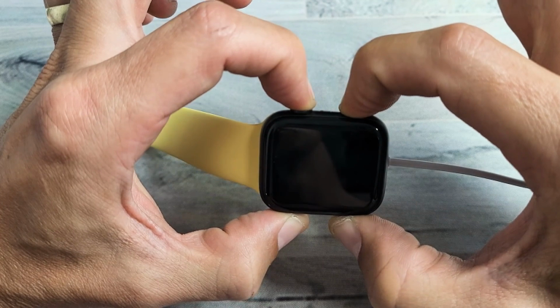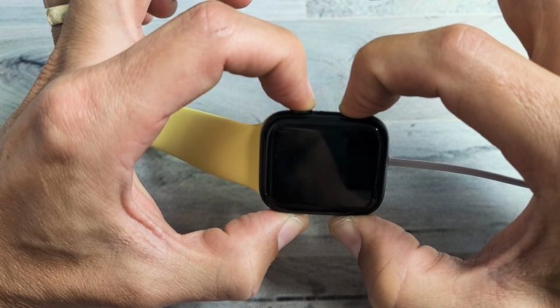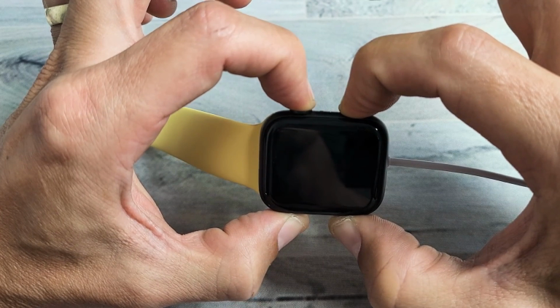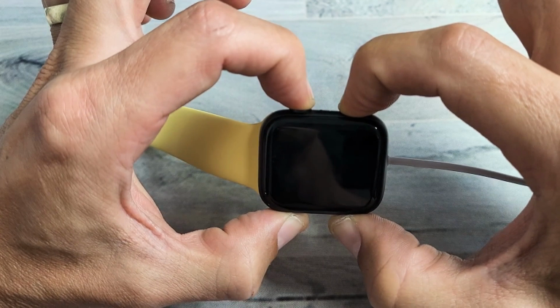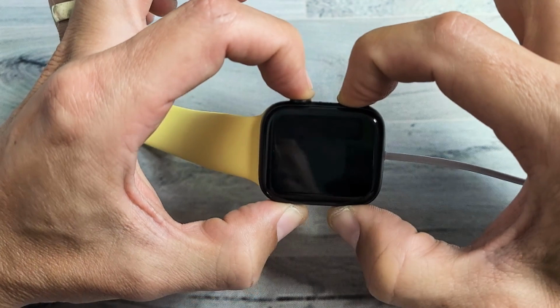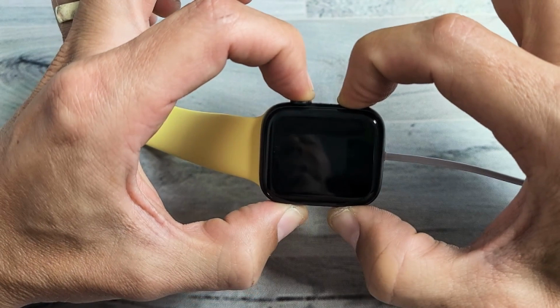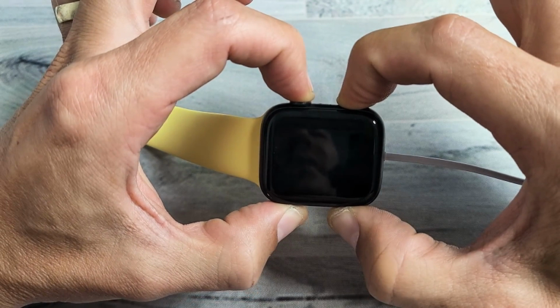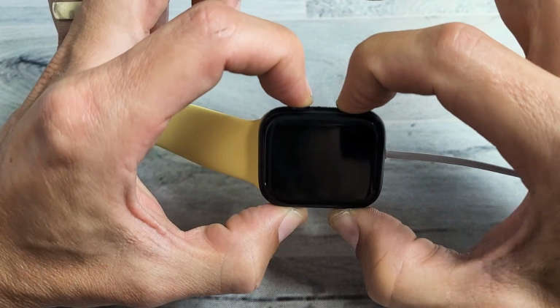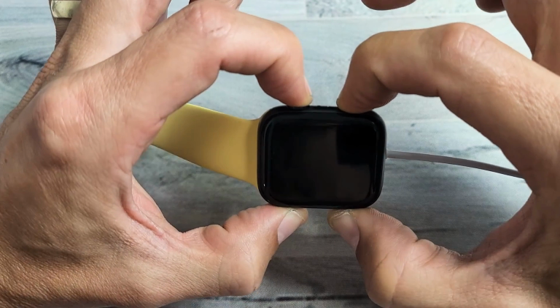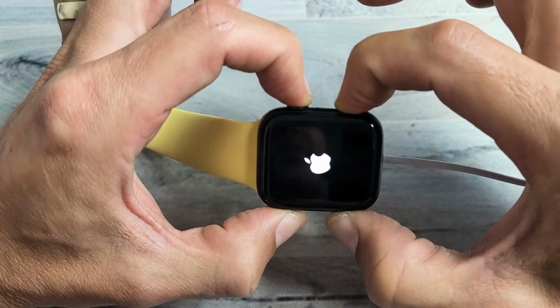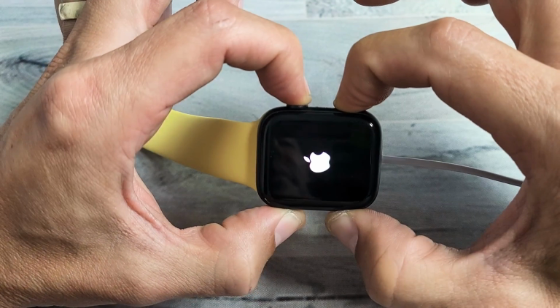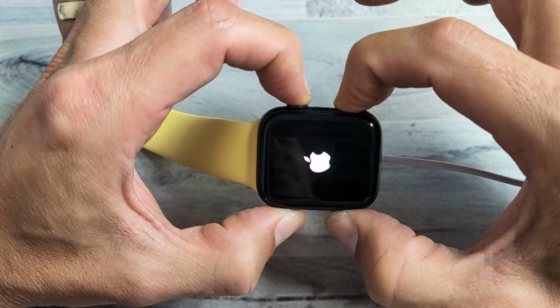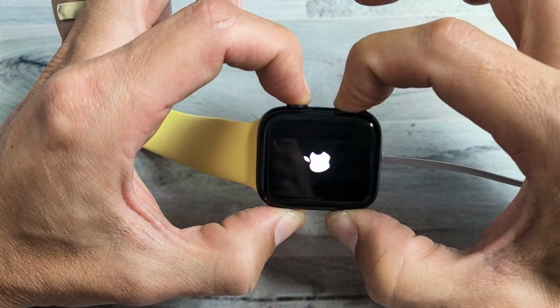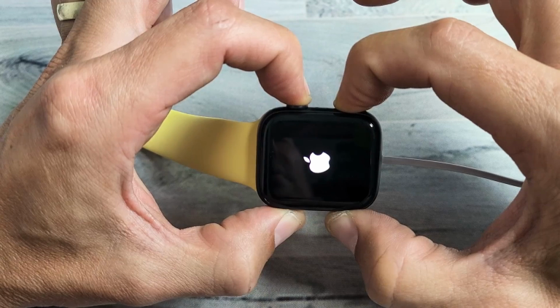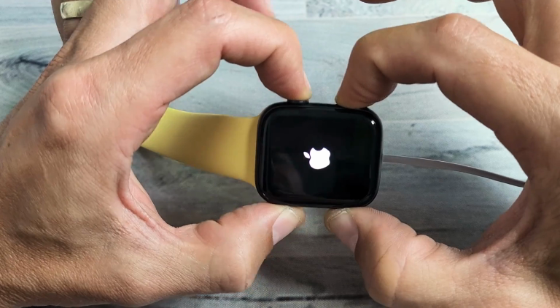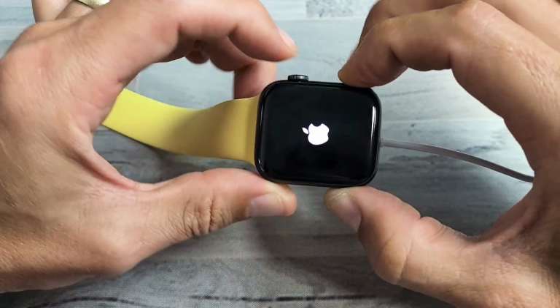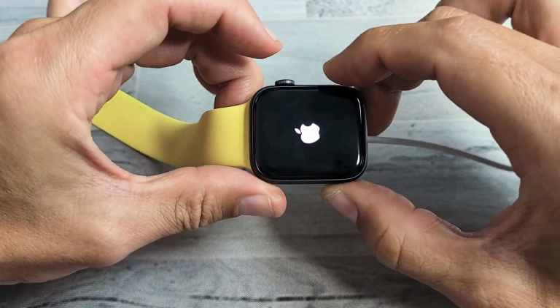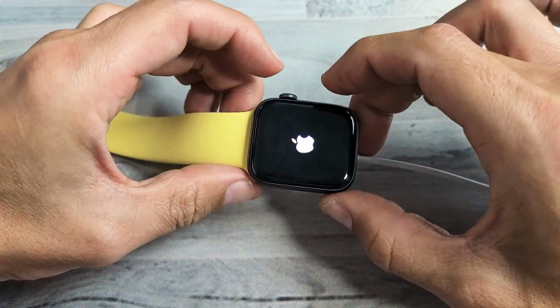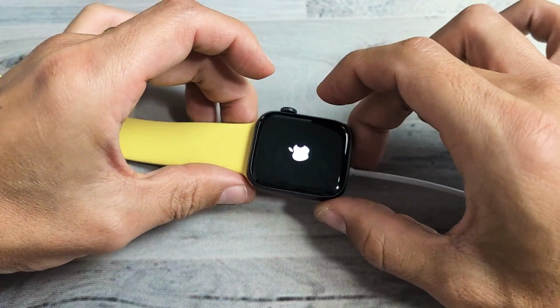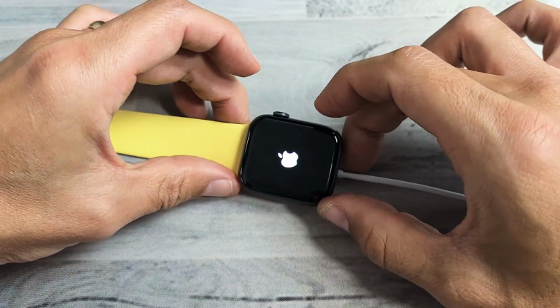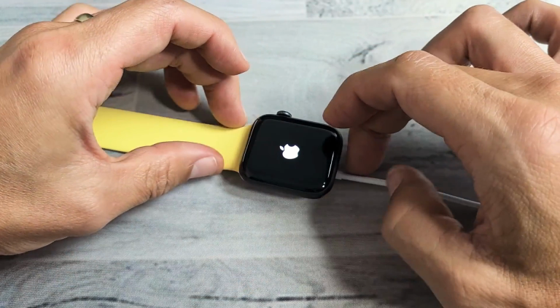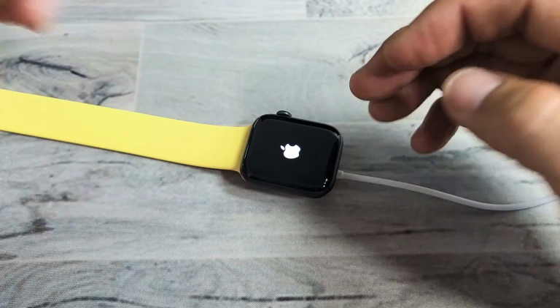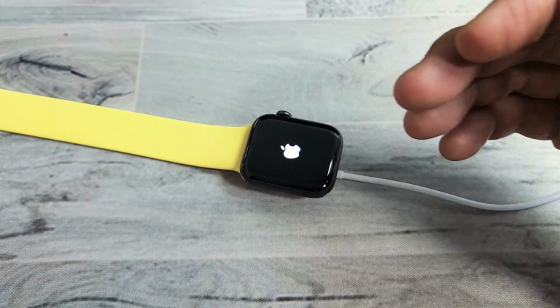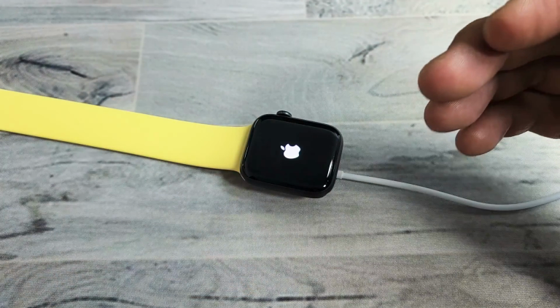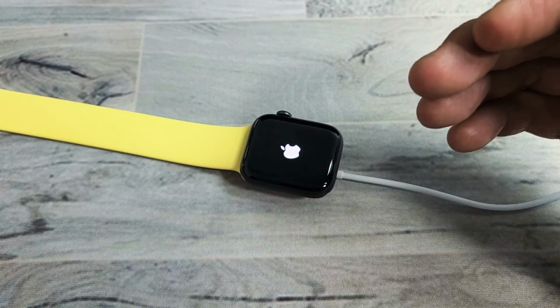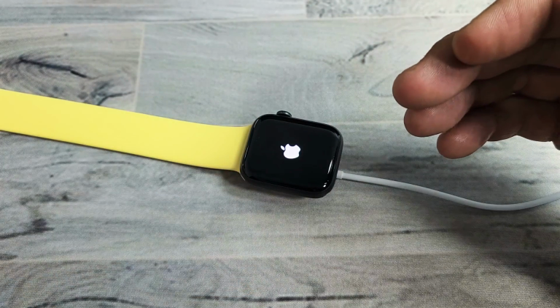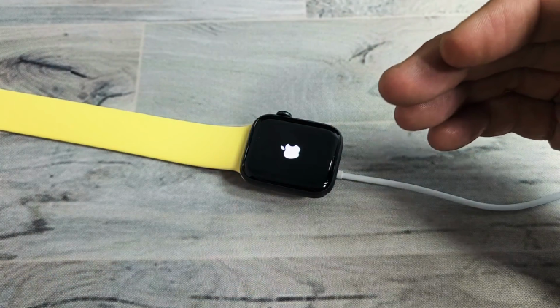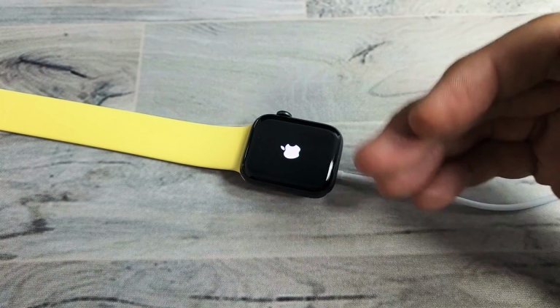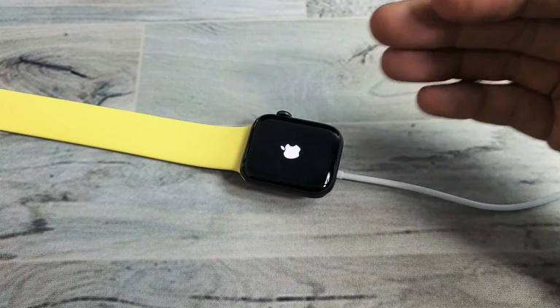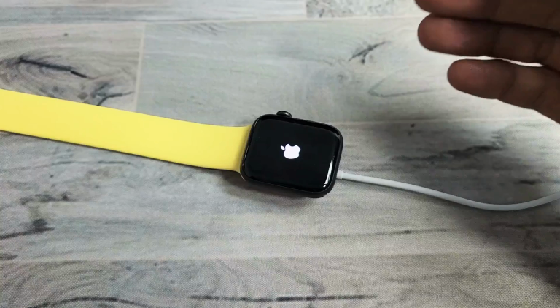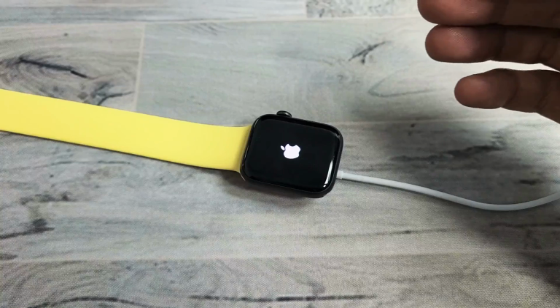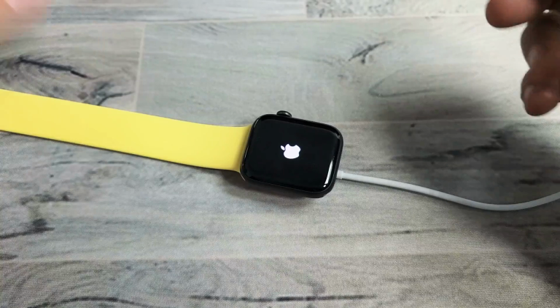Still holding on both buttons — not going to let go, still holding. Apple logo. Go ahead and let go, and hopefully your Apple Watch is back up and running.